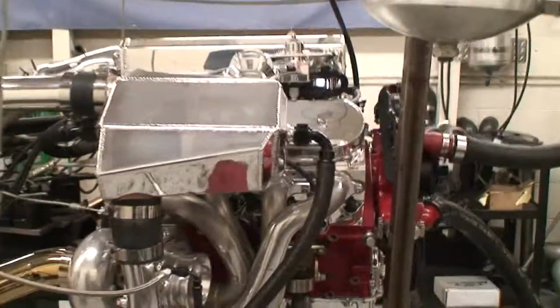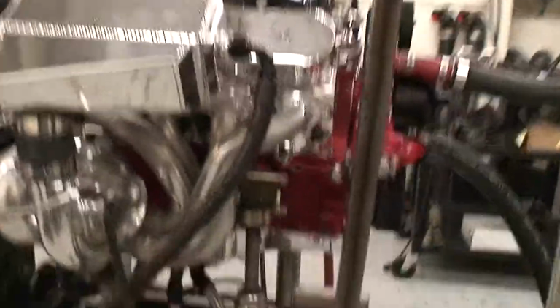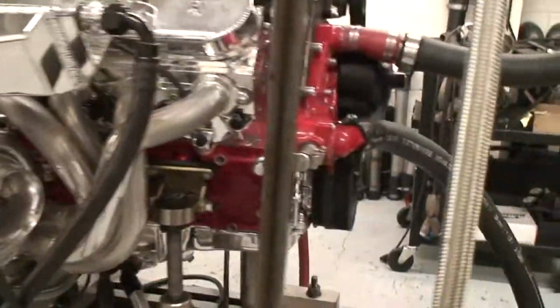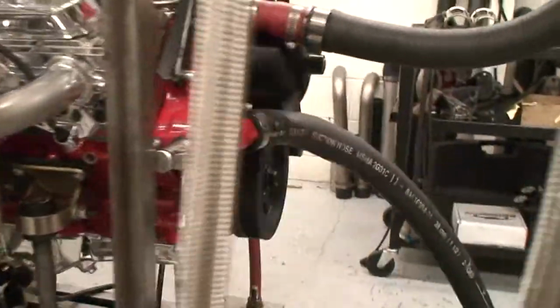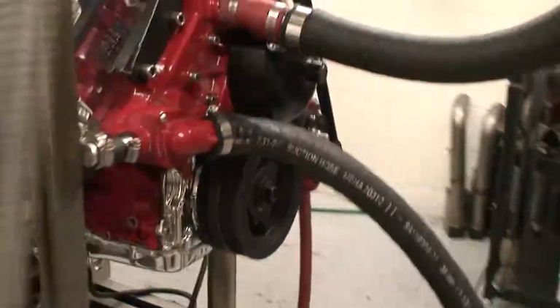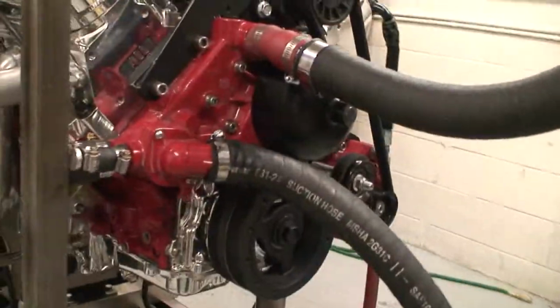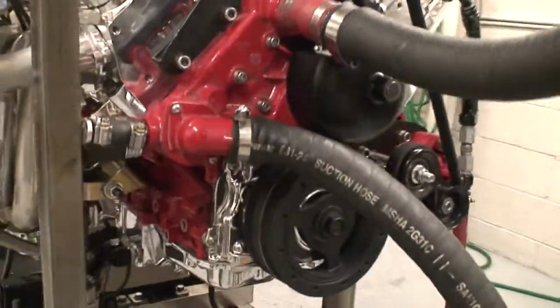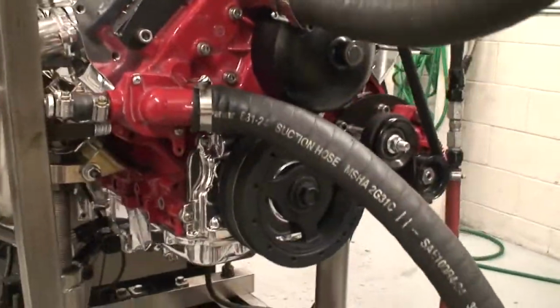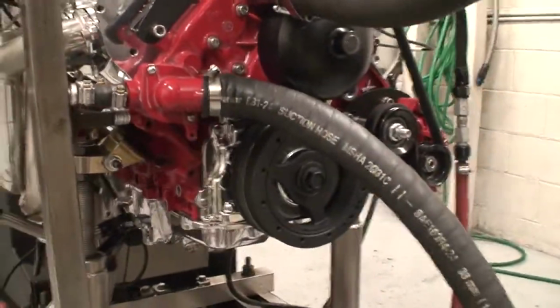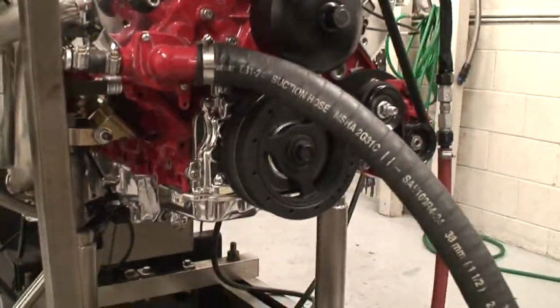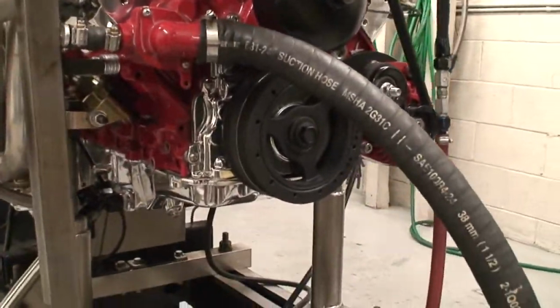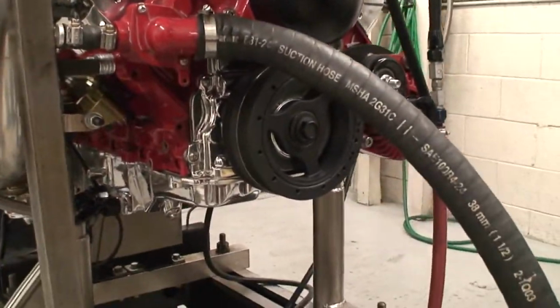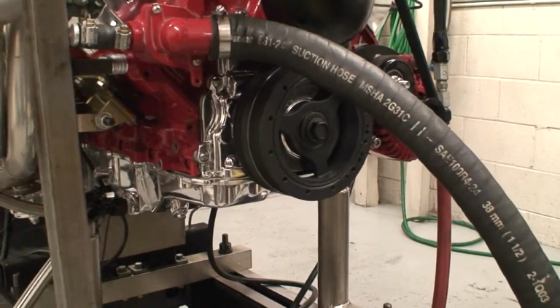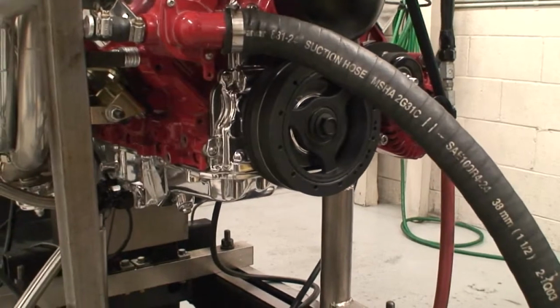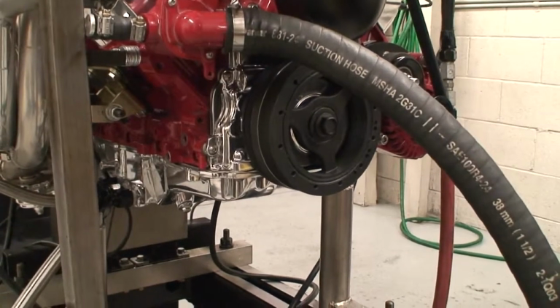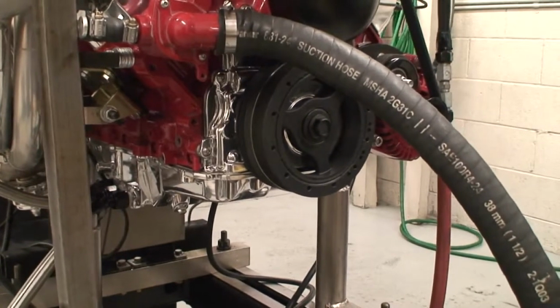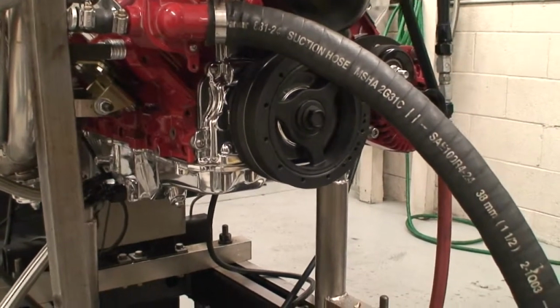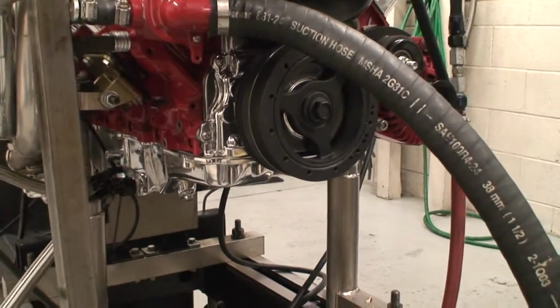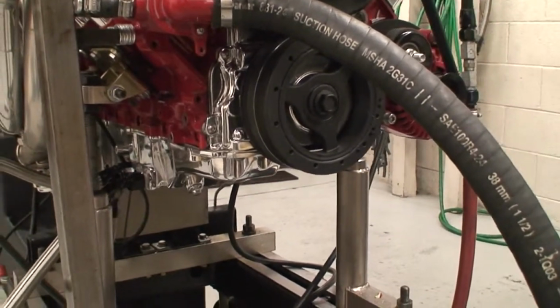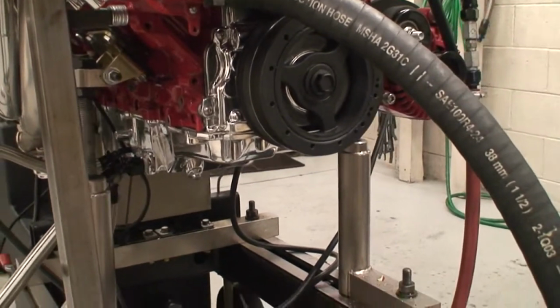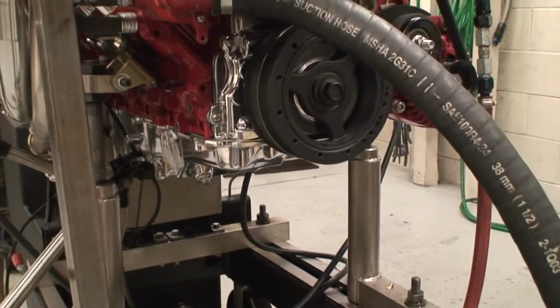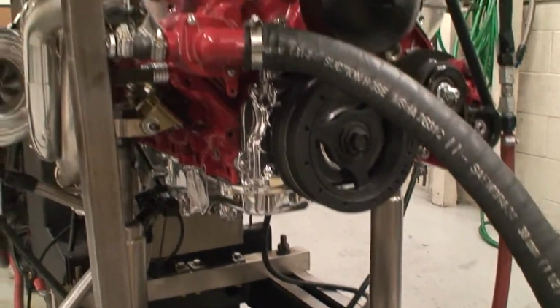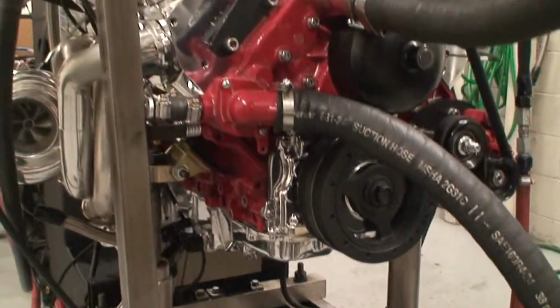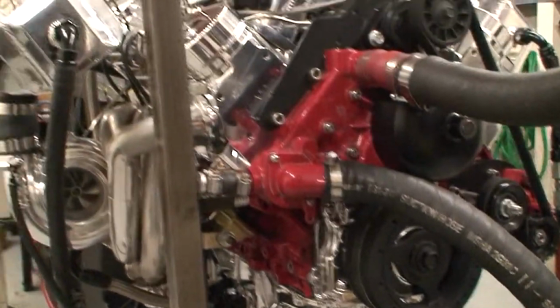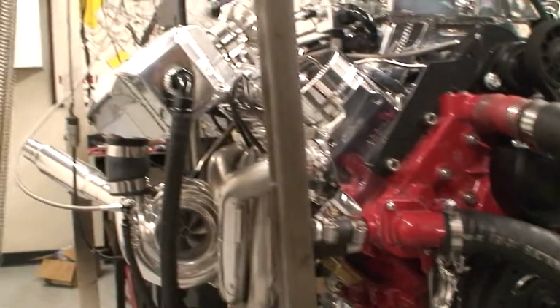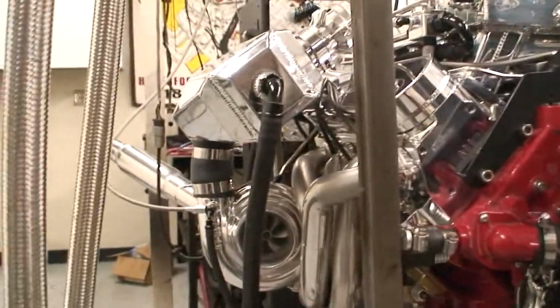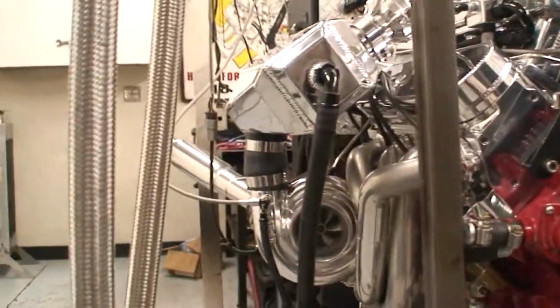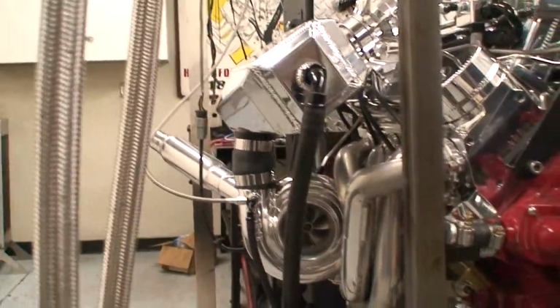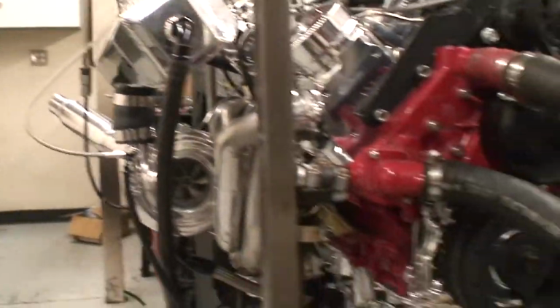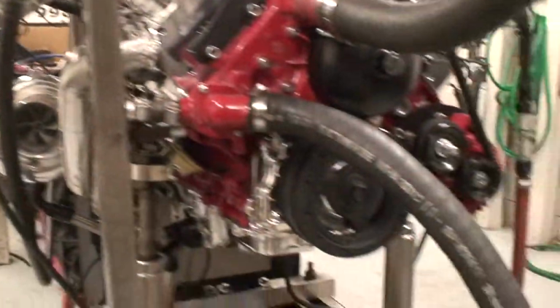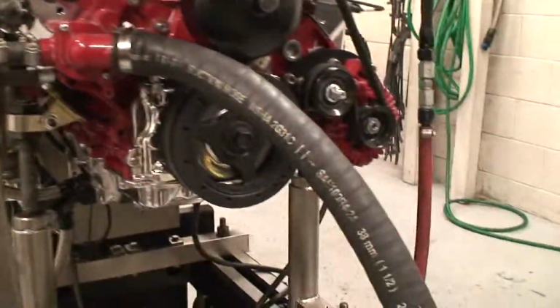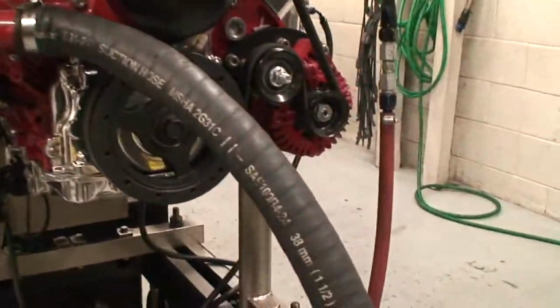Modified the factory dry sump — kind of neat — welded in turbo drain back, welded in AN fittings in and out, and modified it to go to a larger style dry sump tank.